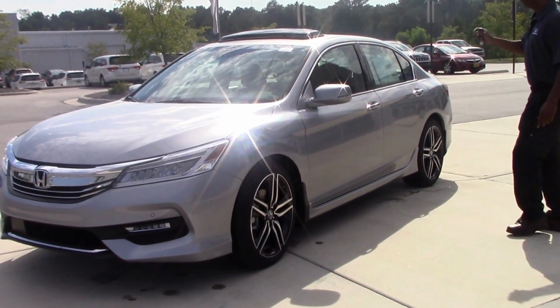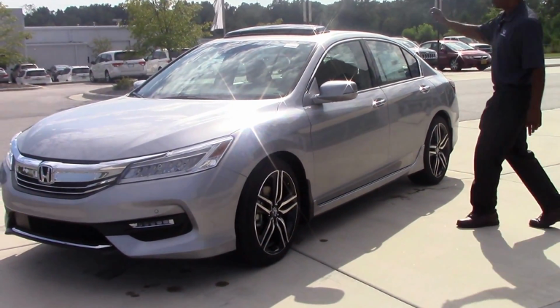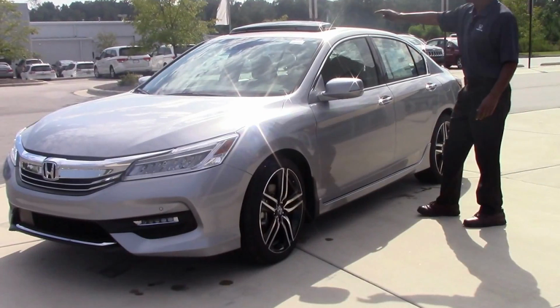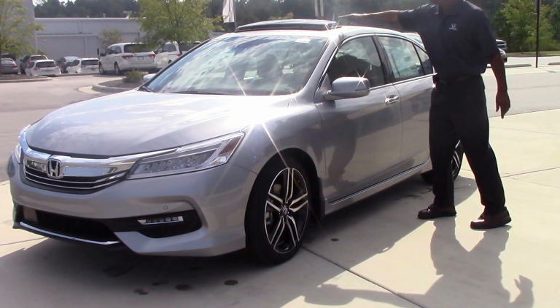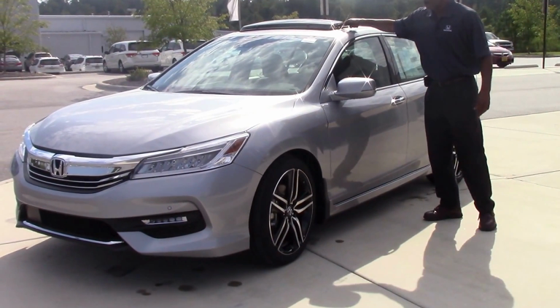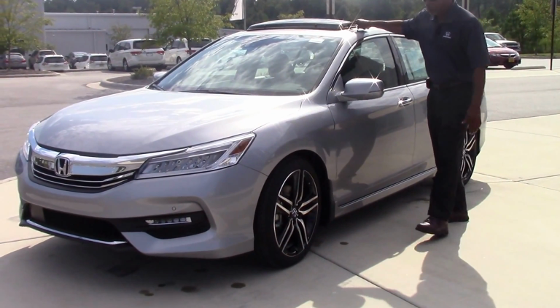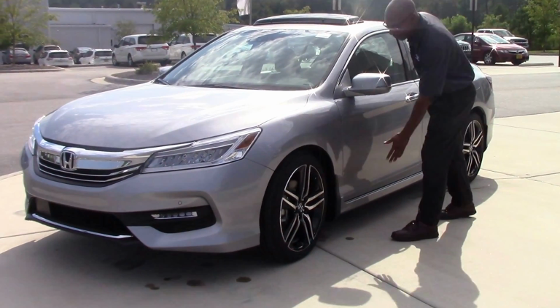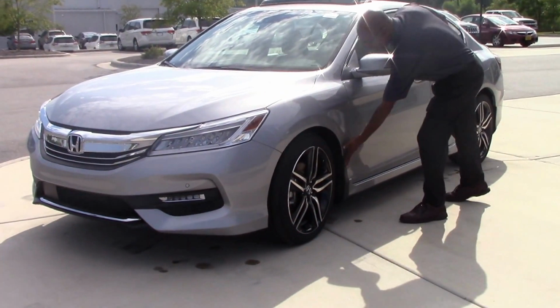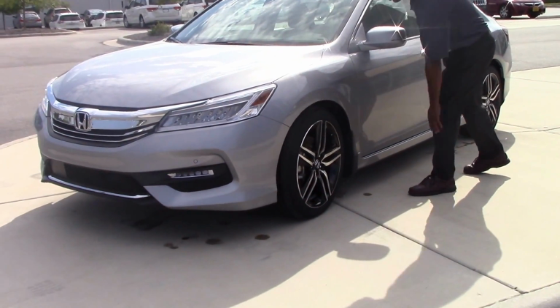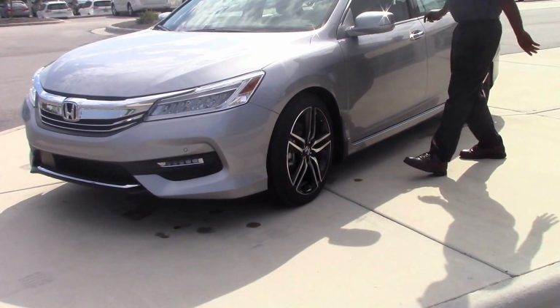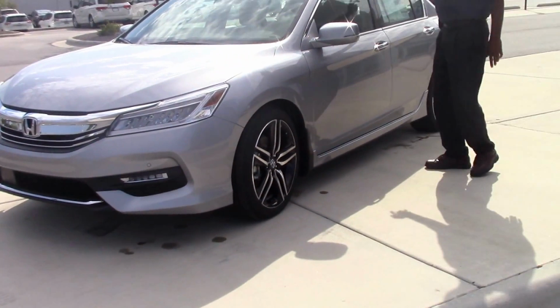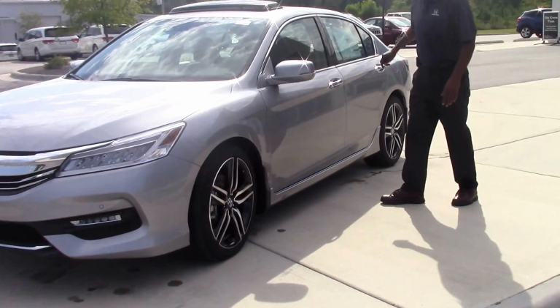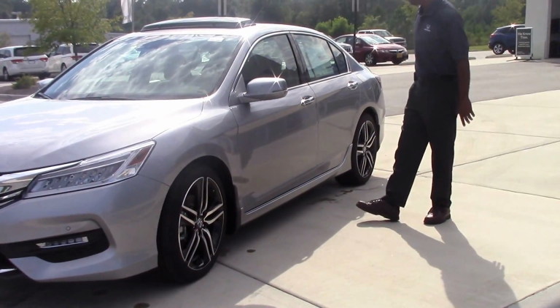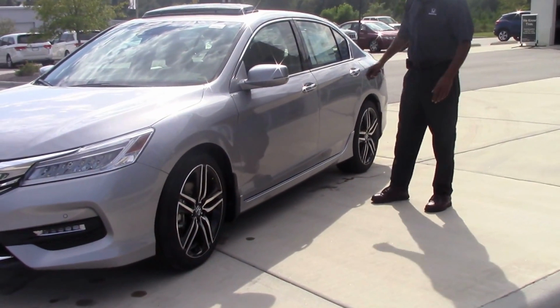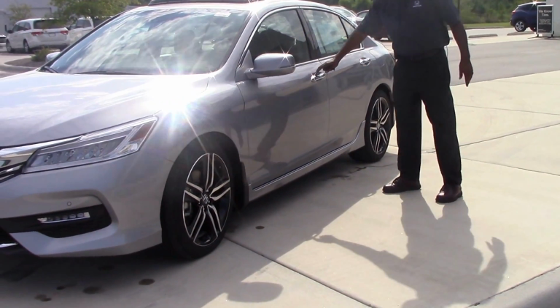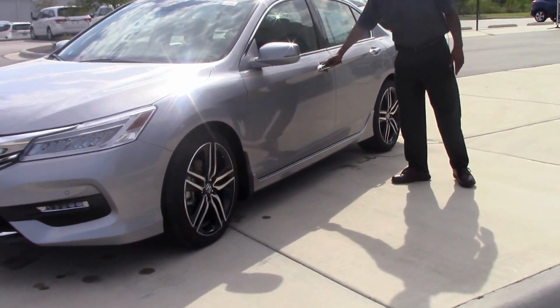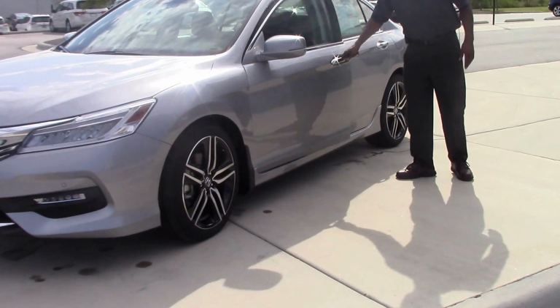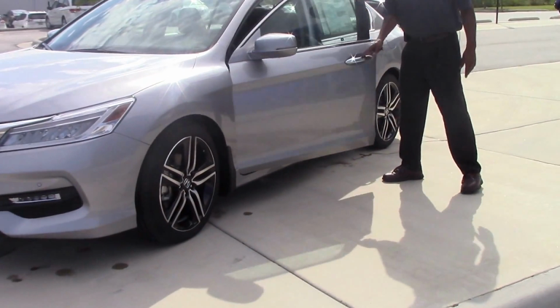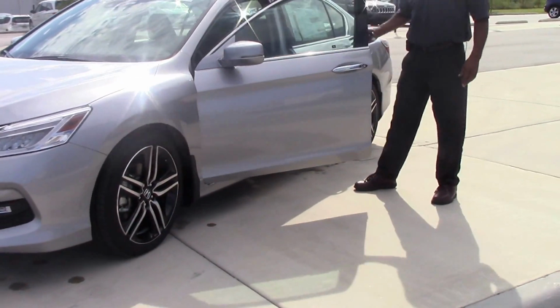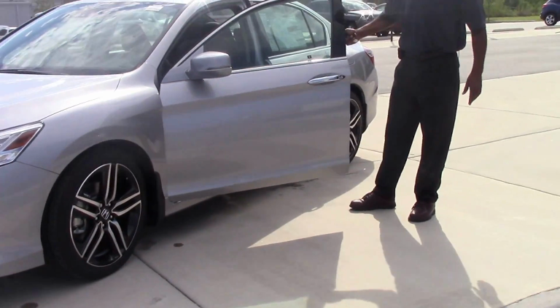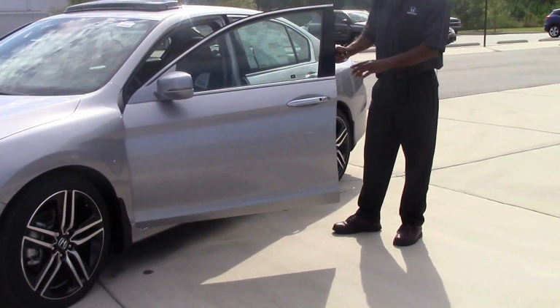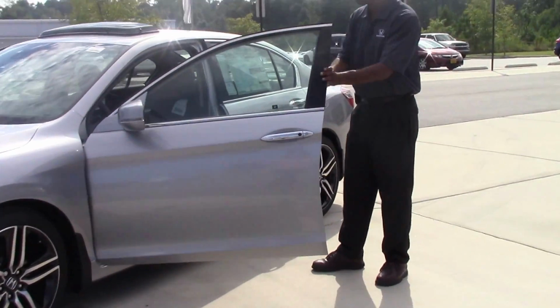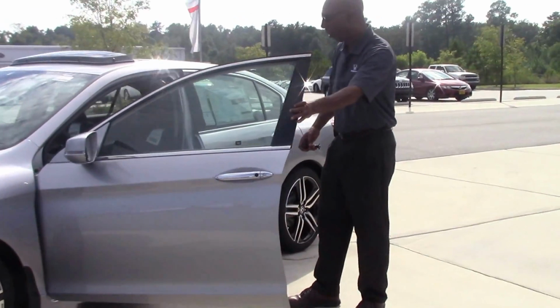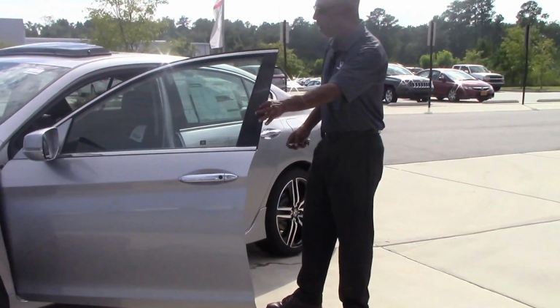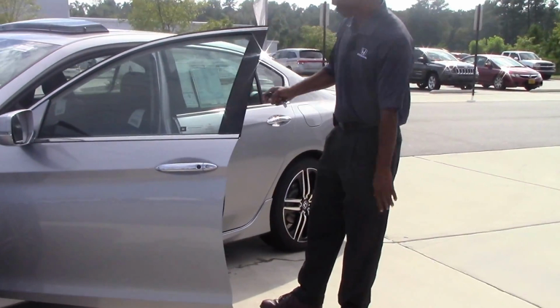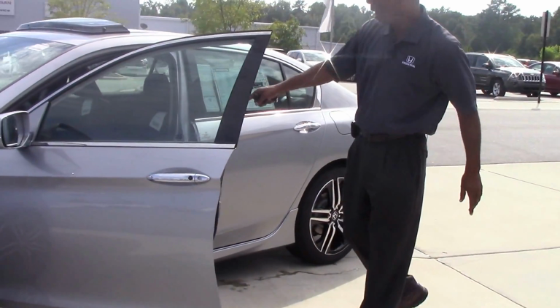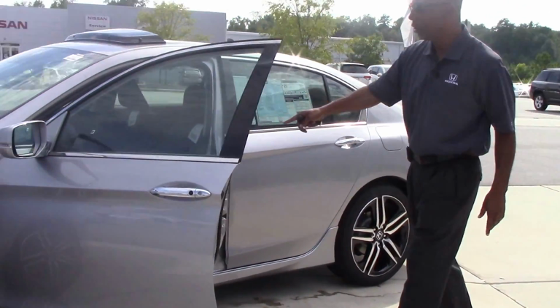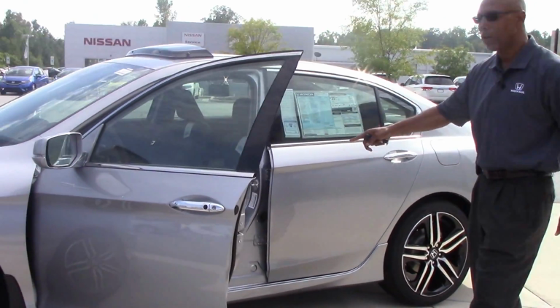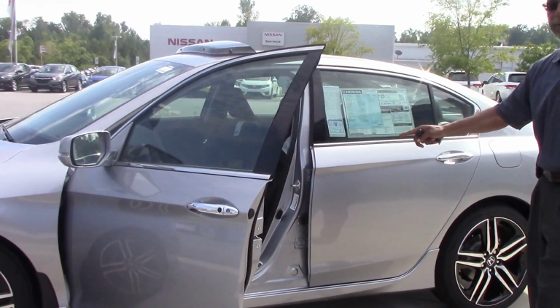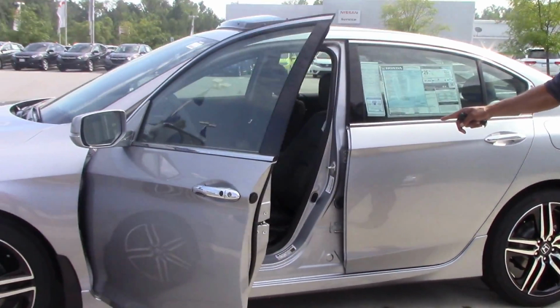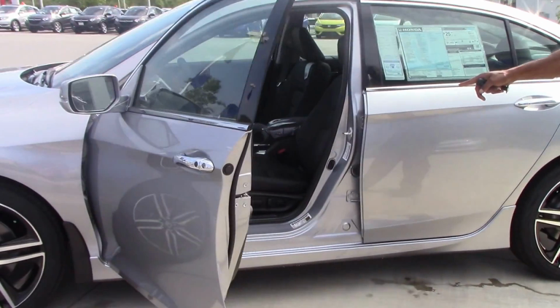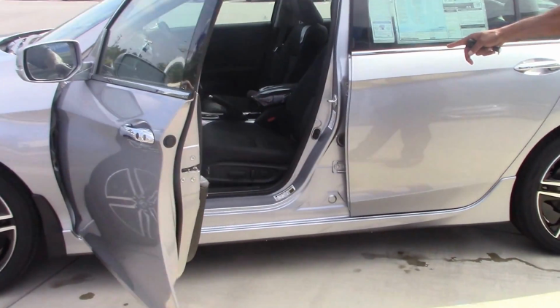We've added your sun visor, your mud guards, cargo tray in the rear right here. This car also has your Honda Sensing on it. It also has power seats with the memory control on it.